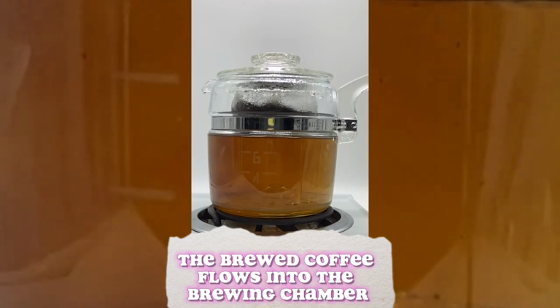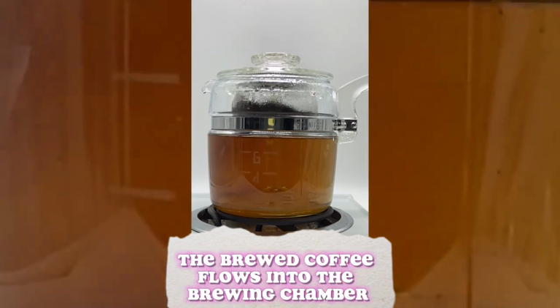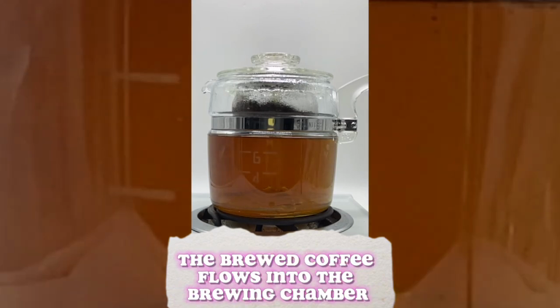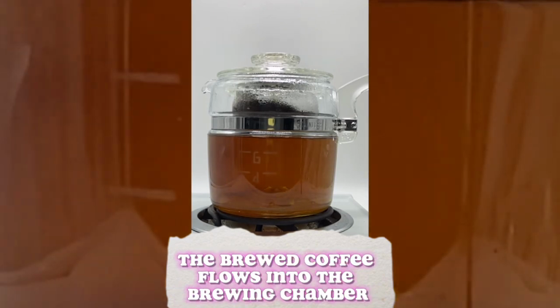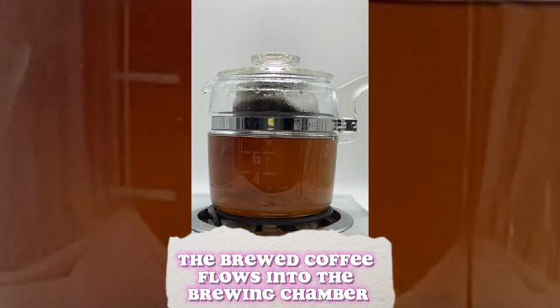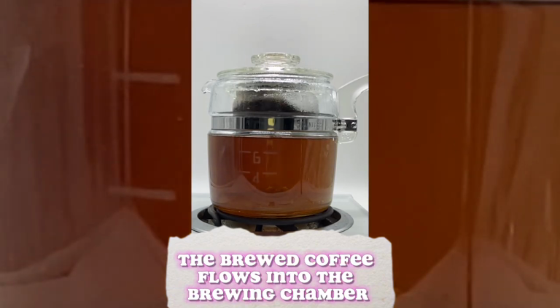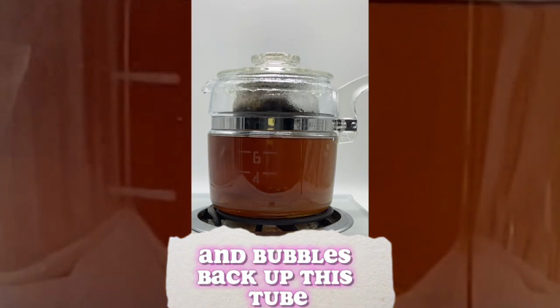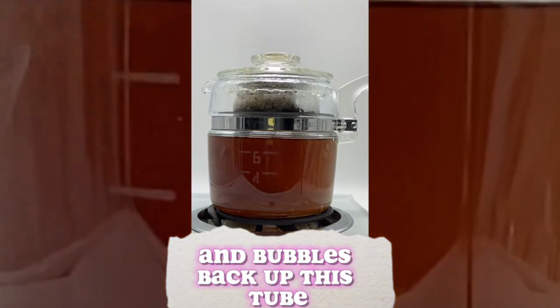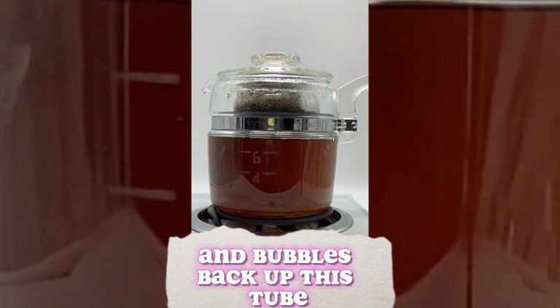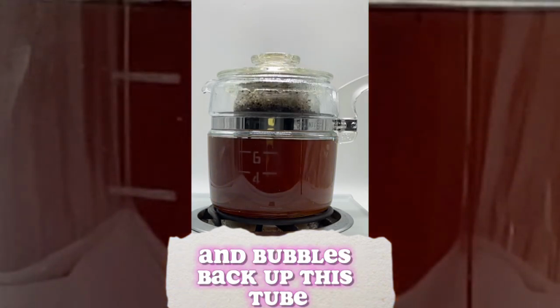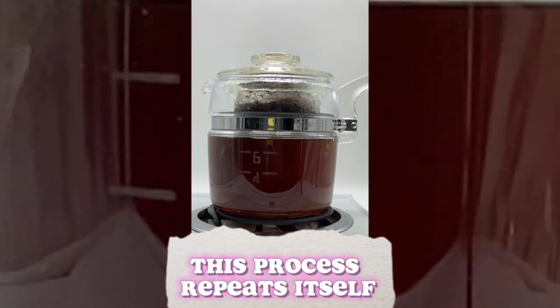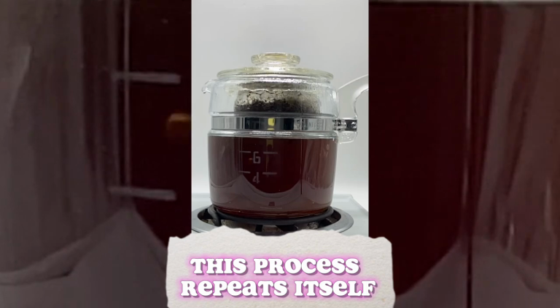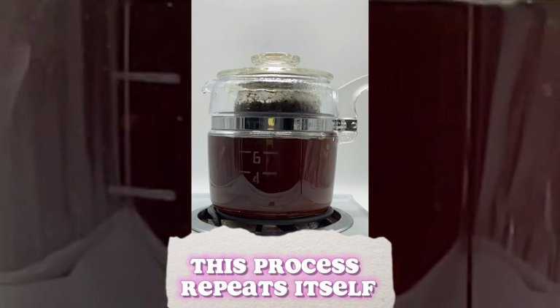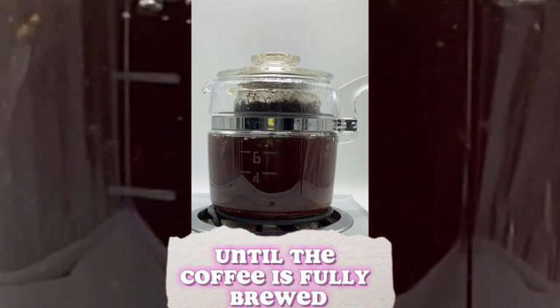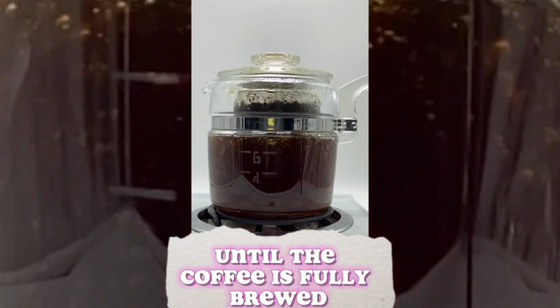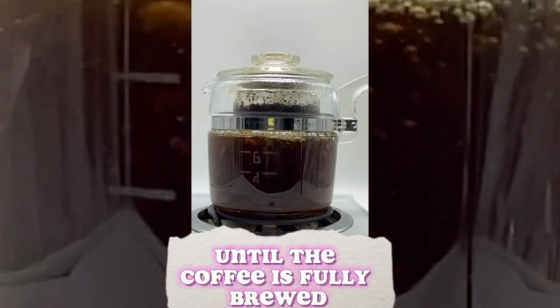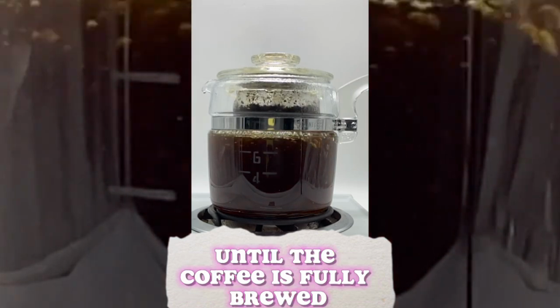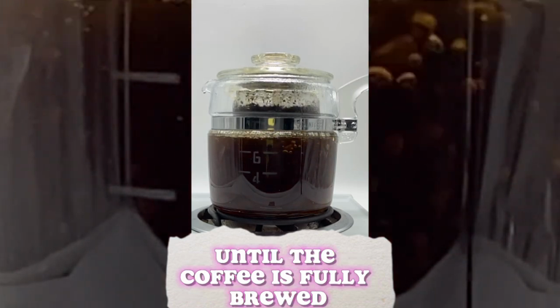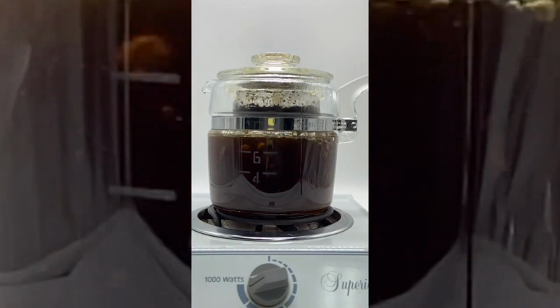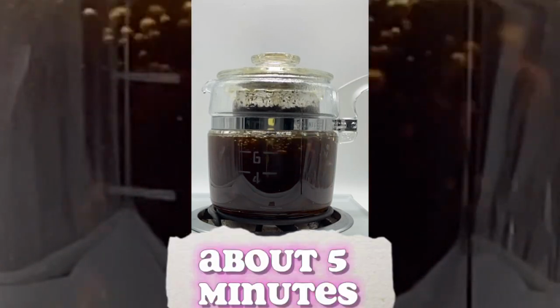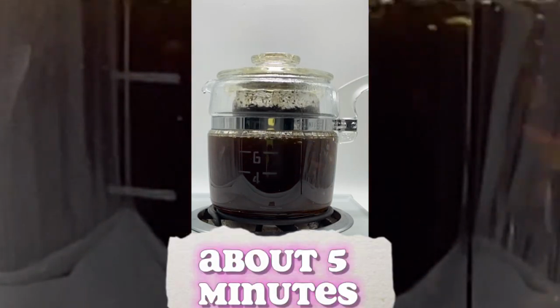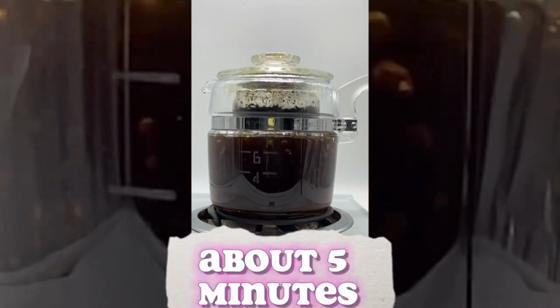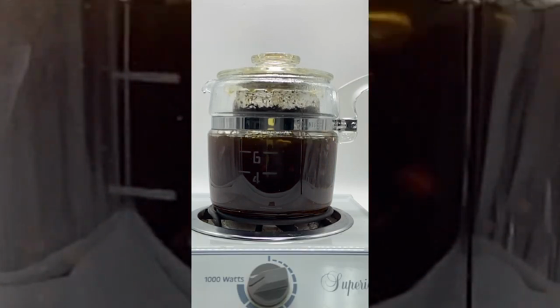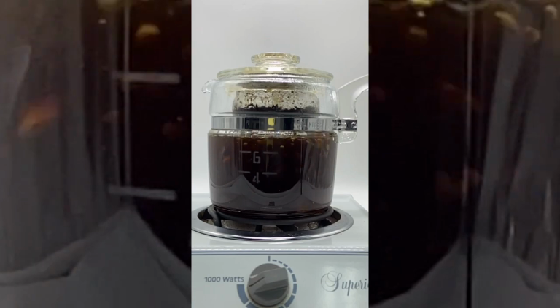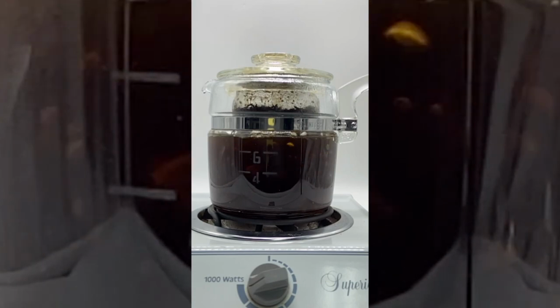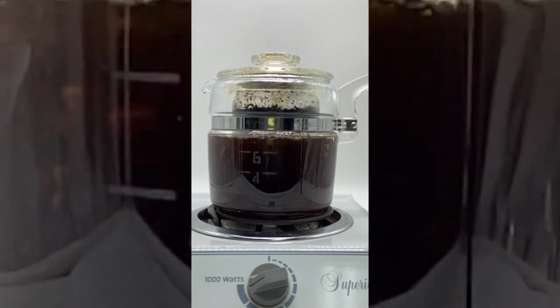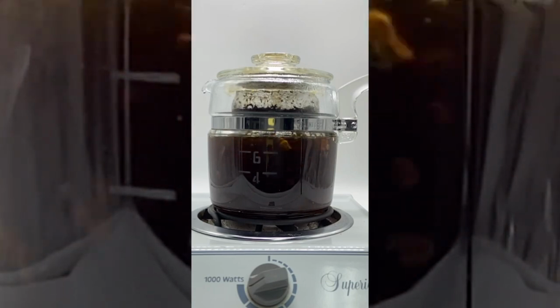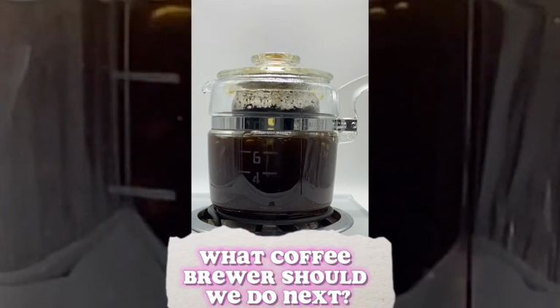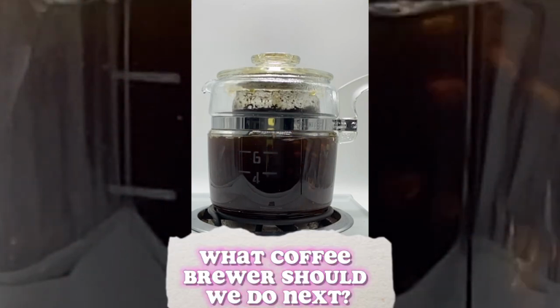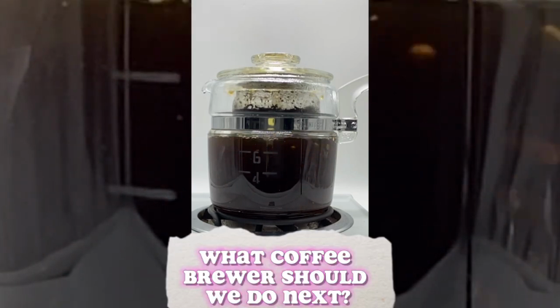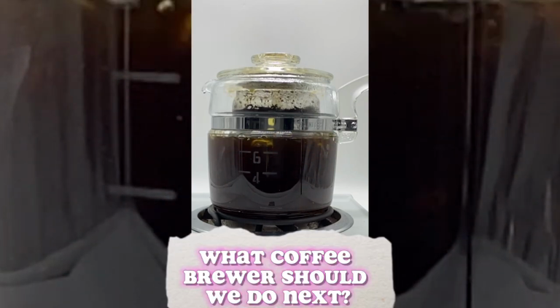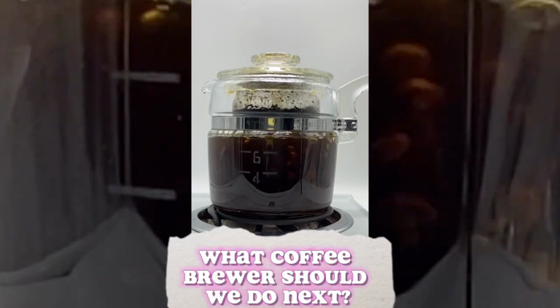The brewed coffee flows into the brewing chamber and bubbles back up this tube. This process repeats itself until the coffee is fully brewed — about five minutes. What coffee brewer should we do next?